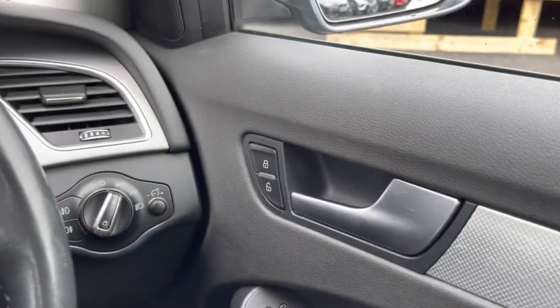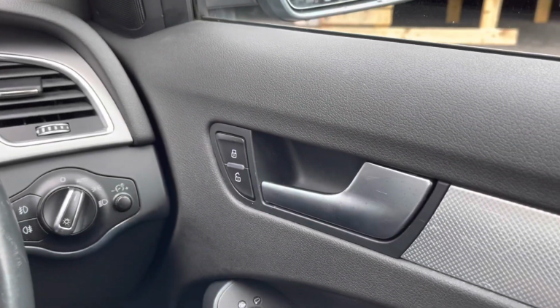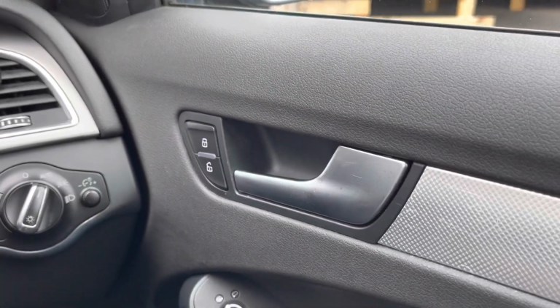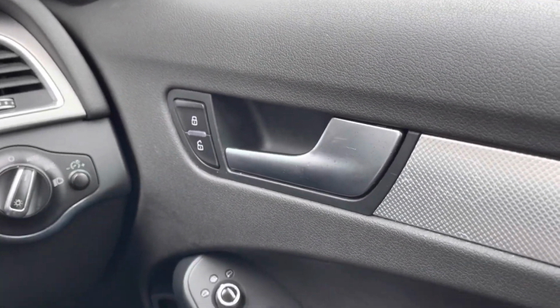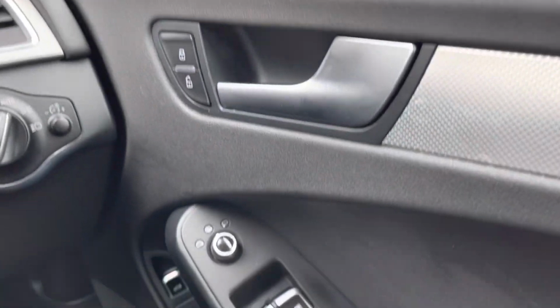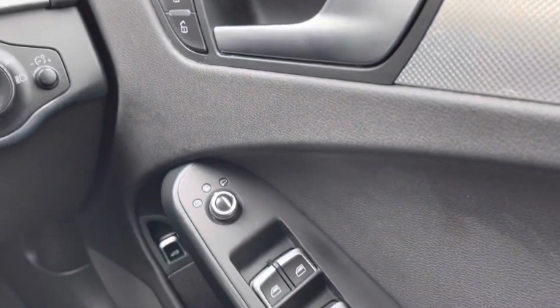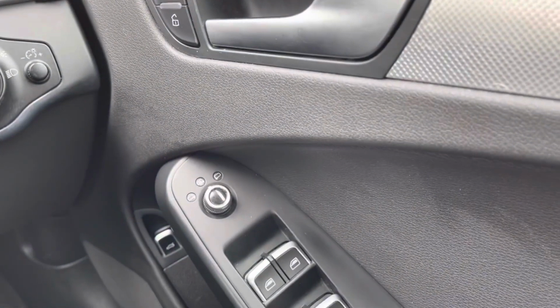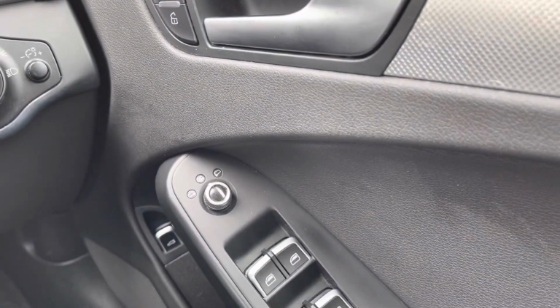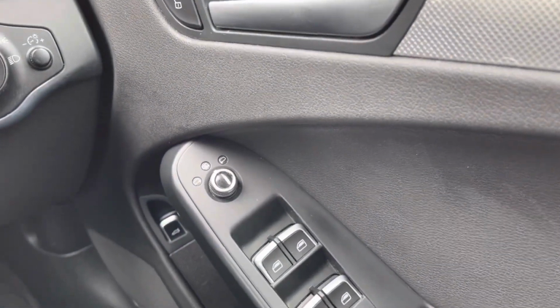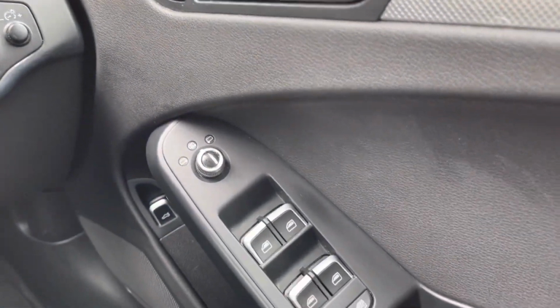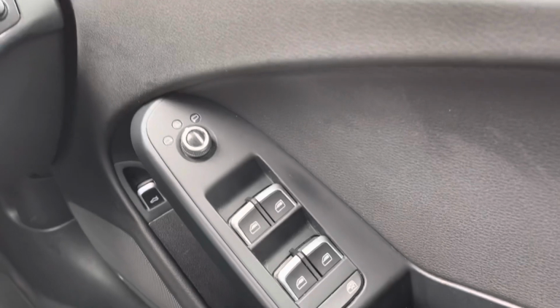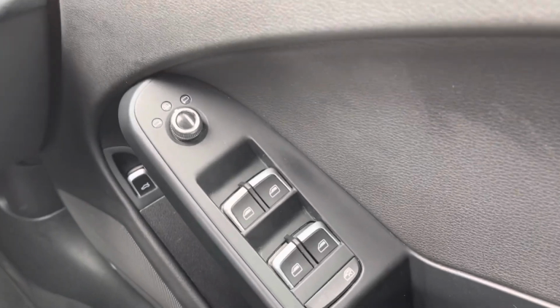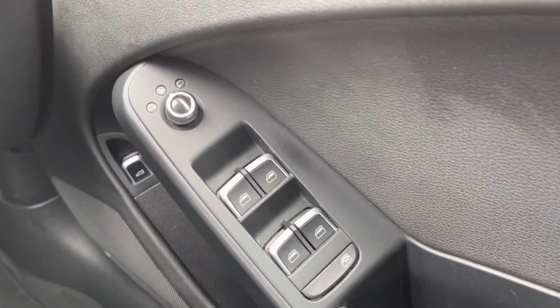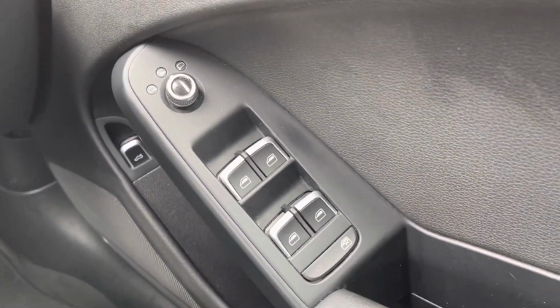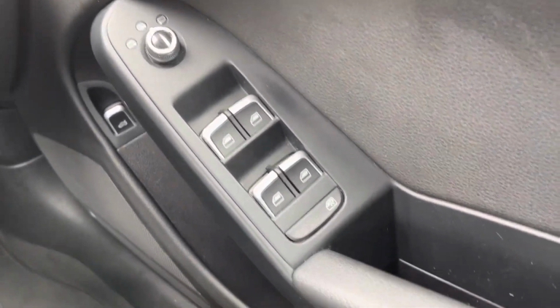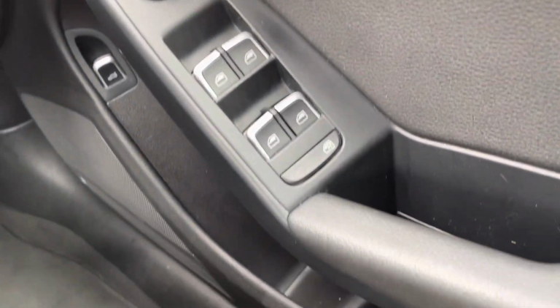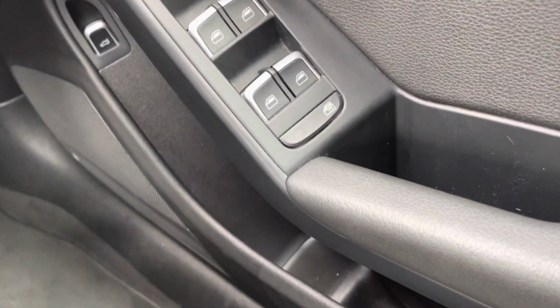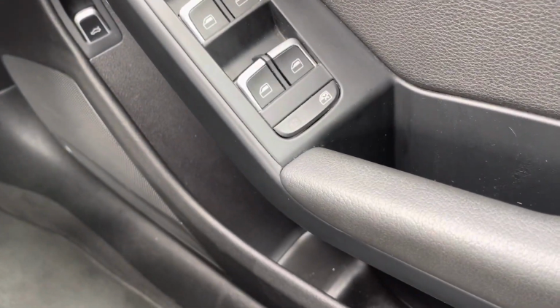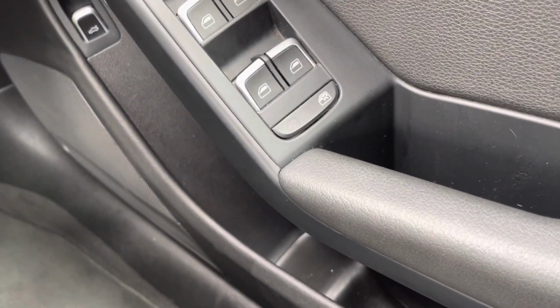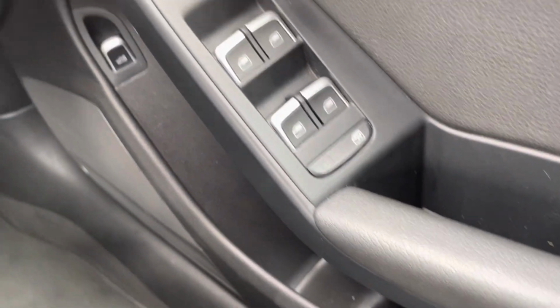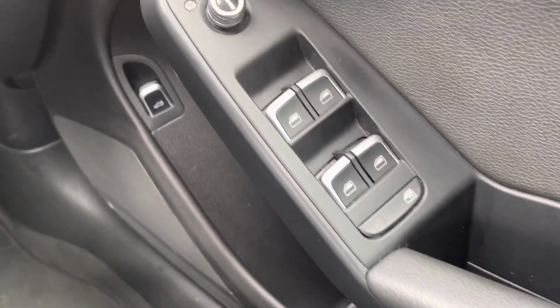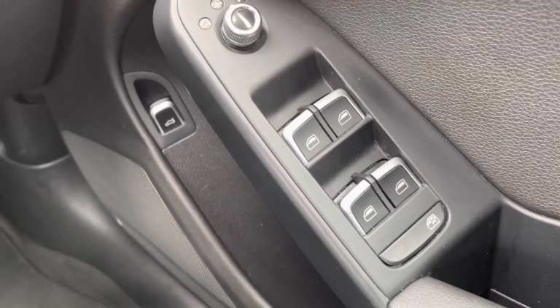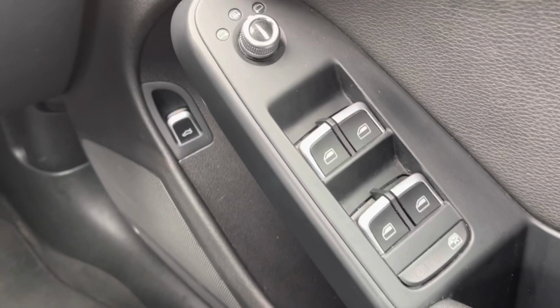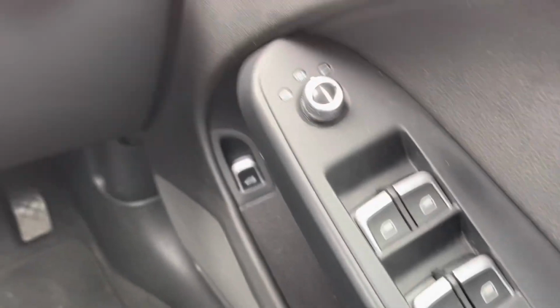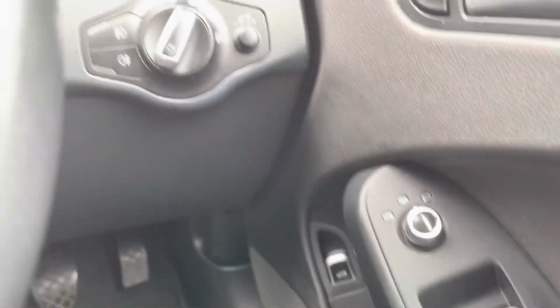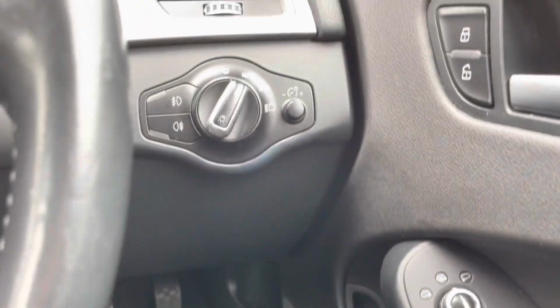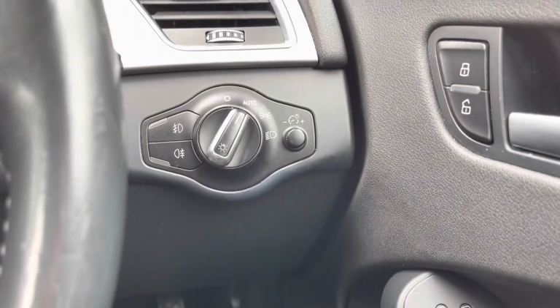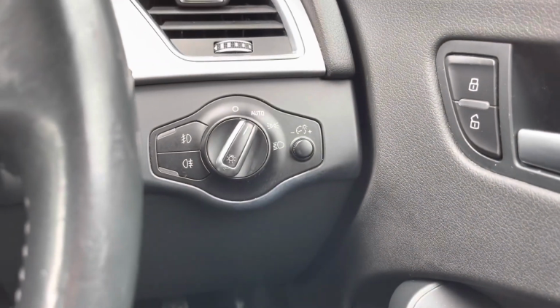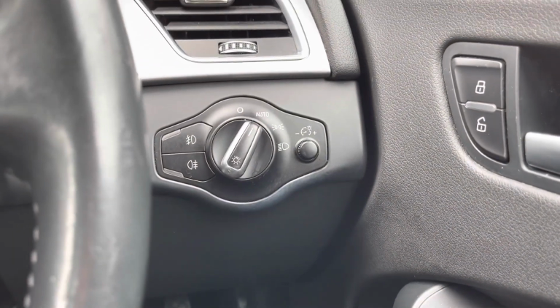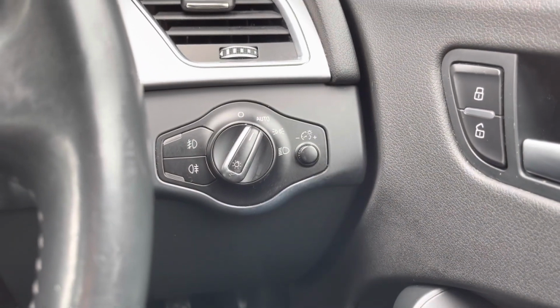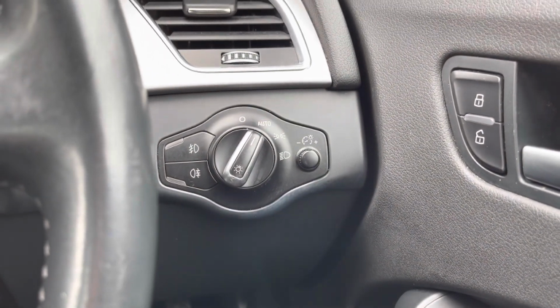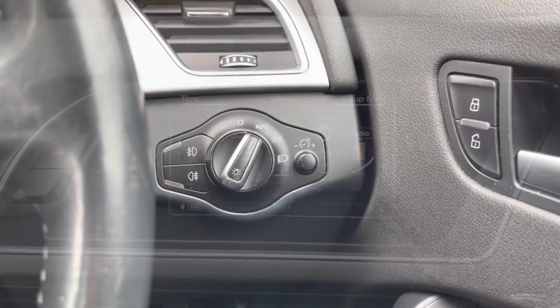On the driver's door there is unlocking and locking, the heated electric adjustment for the wing mirrors, and the four electric window controls. Underneath is a storage compartment along with another way of opening the boot. Further up is the control for the lights, which is currently set to automatic.